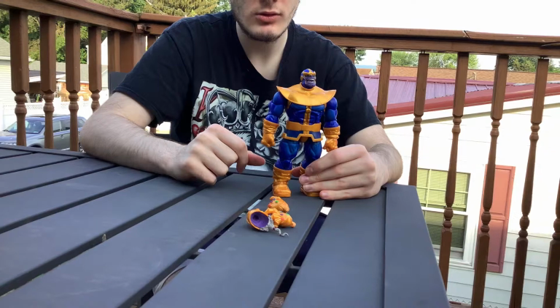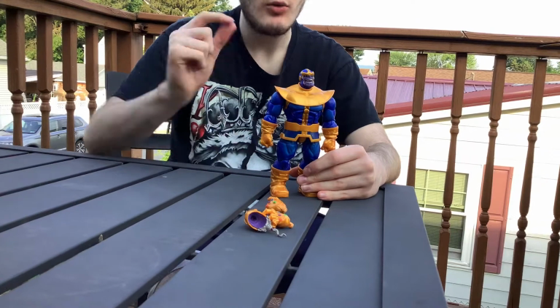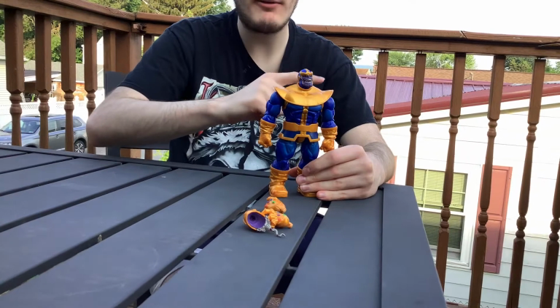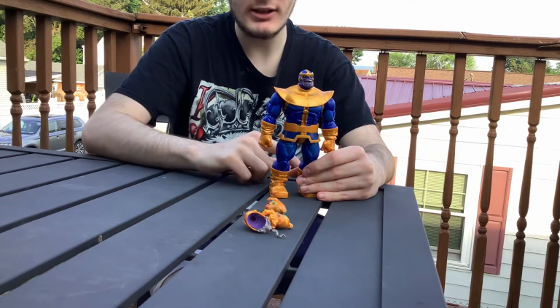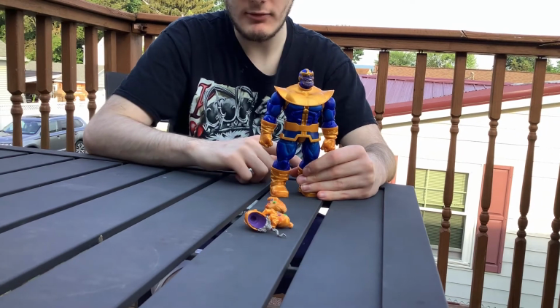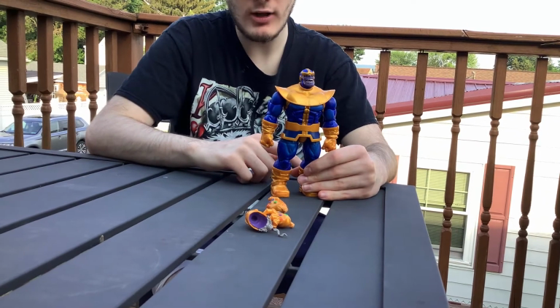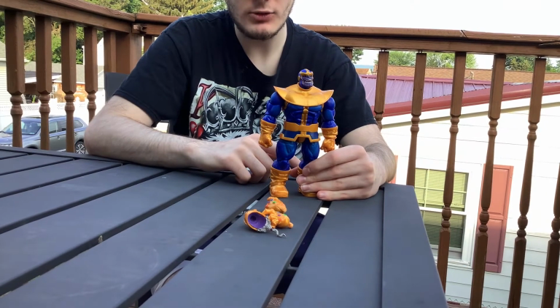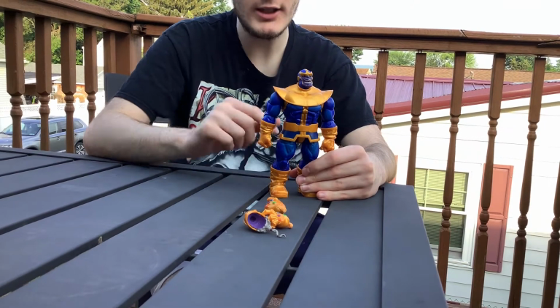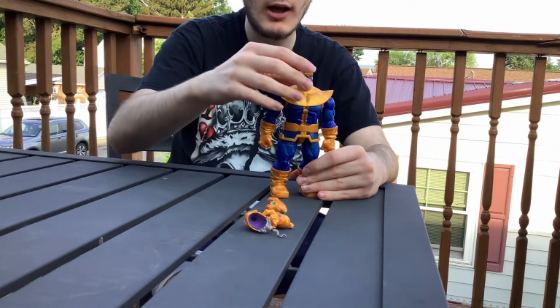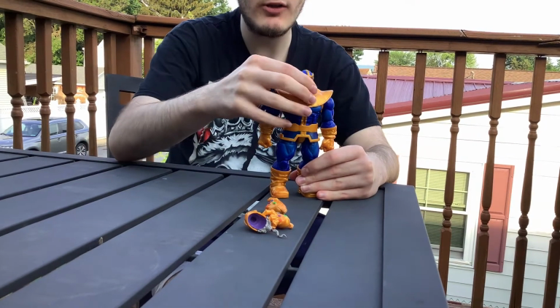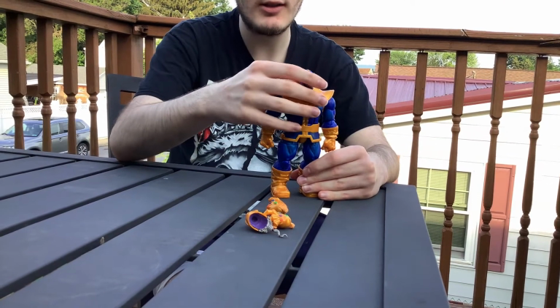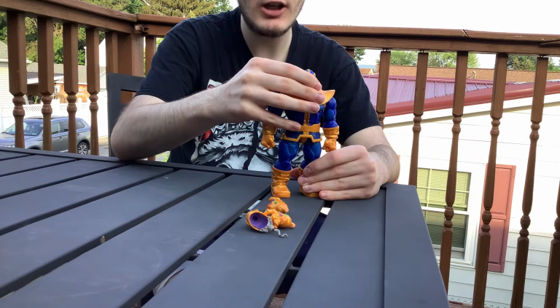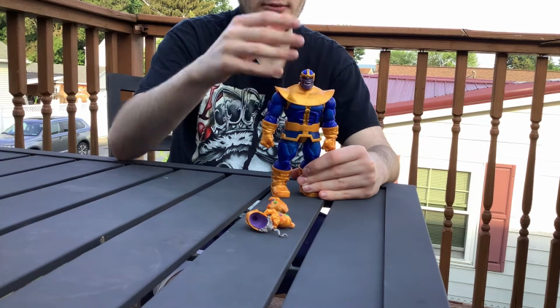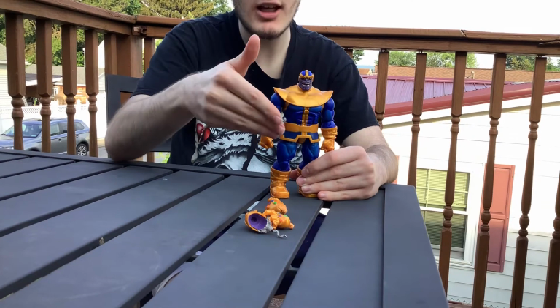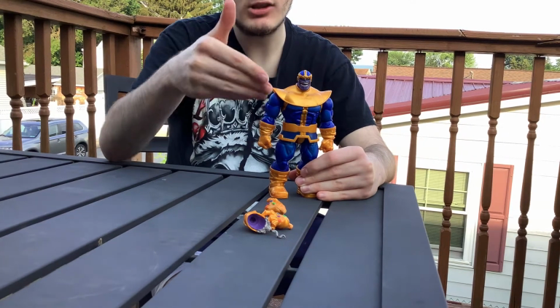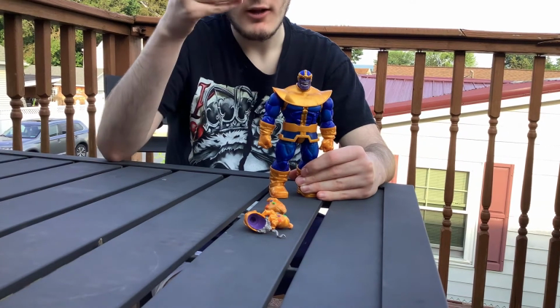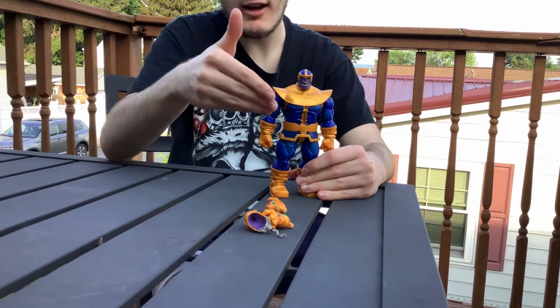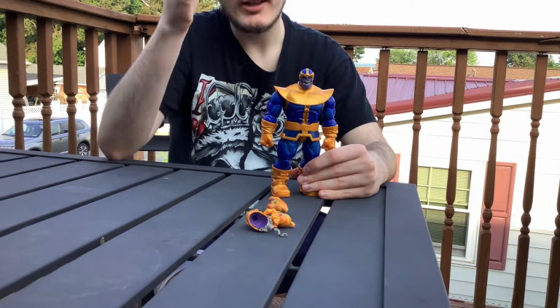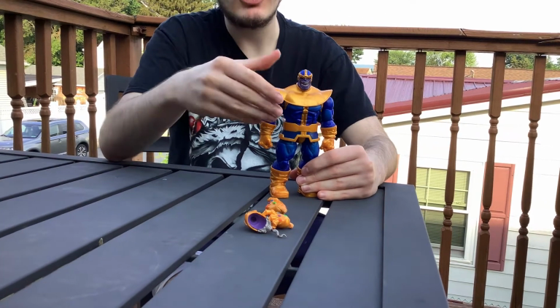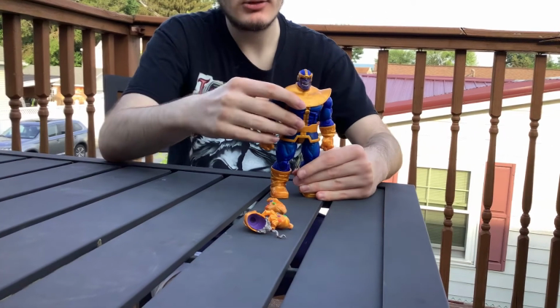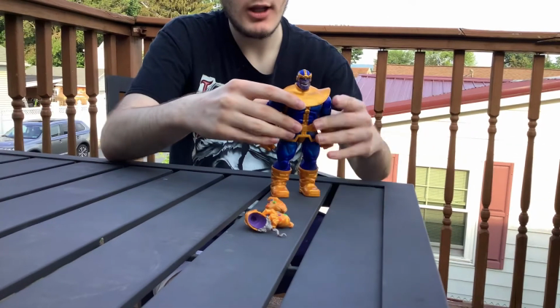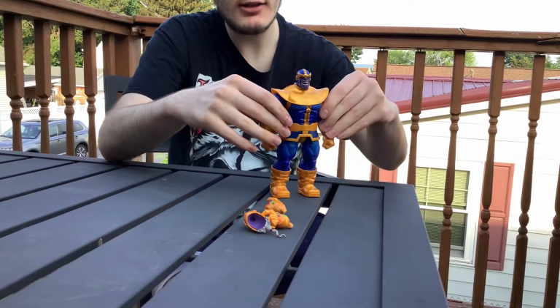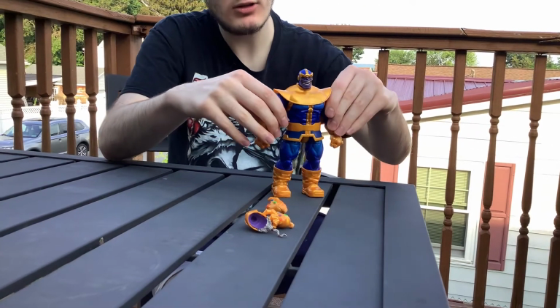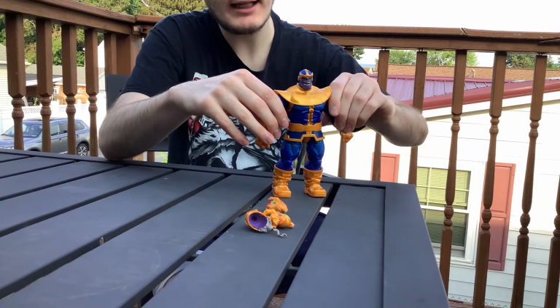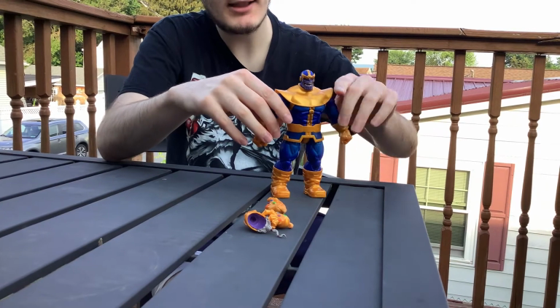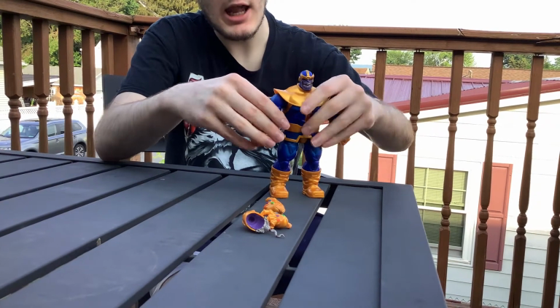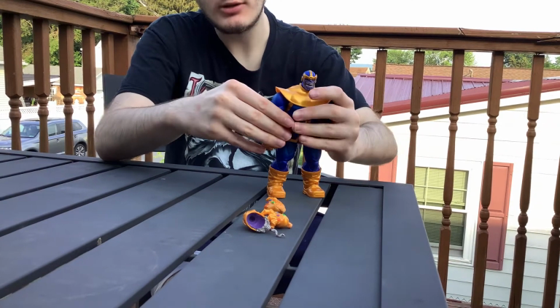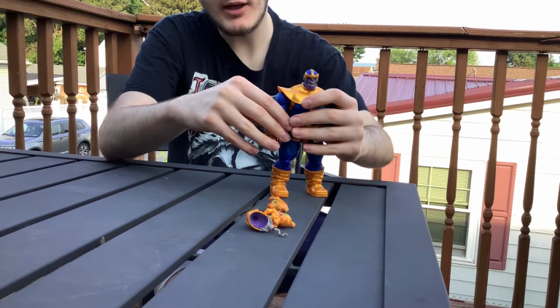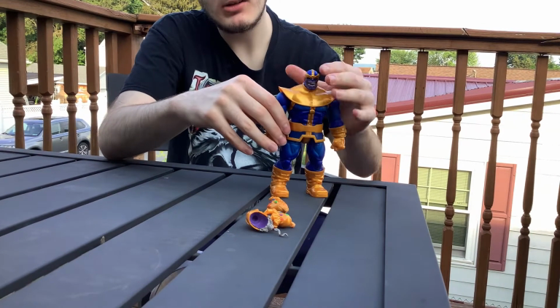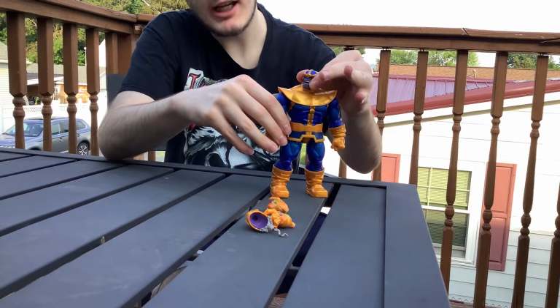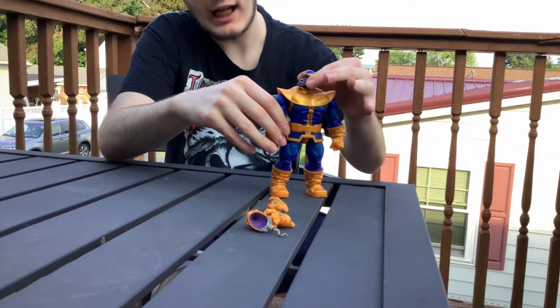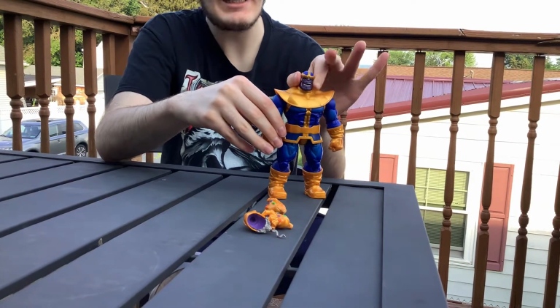What's up everyone, this is Bullfrog Toys coming with you for another video on Marvel Legends Deluxe Thanos. This Thanos, I gotta say, is one of my best Thanos that I have.